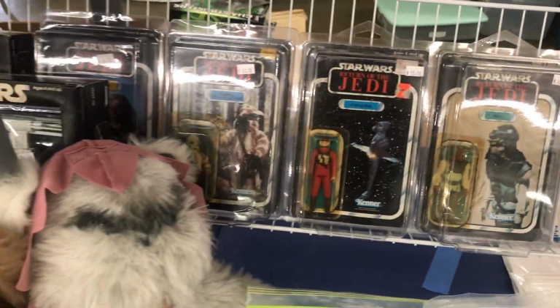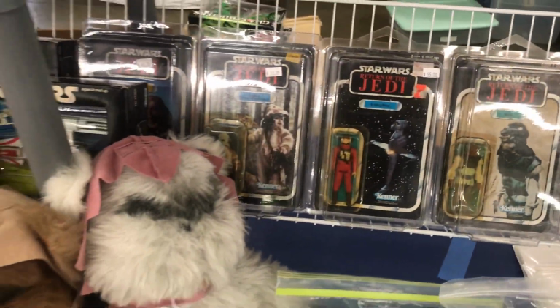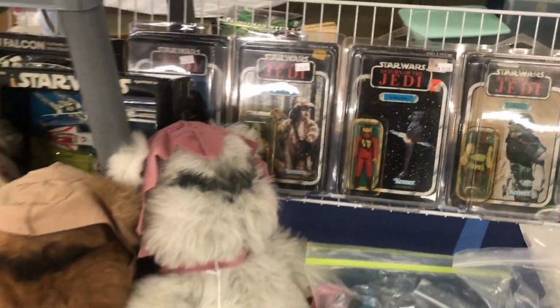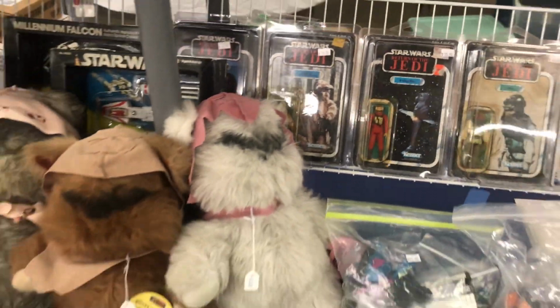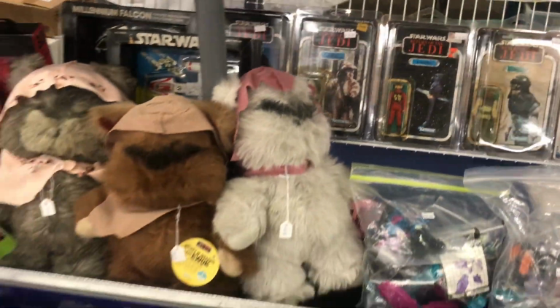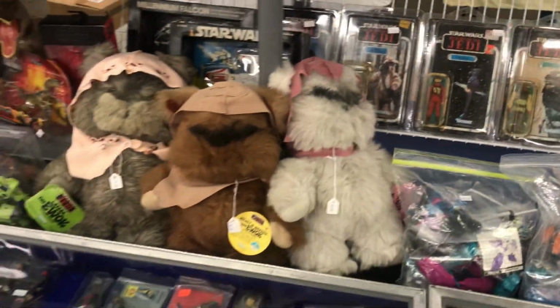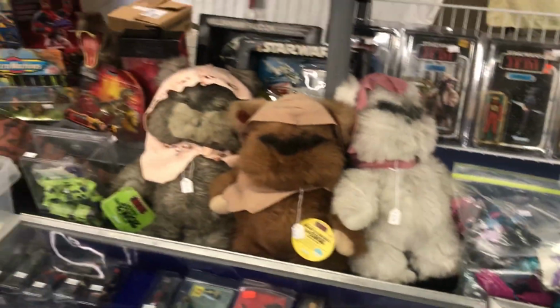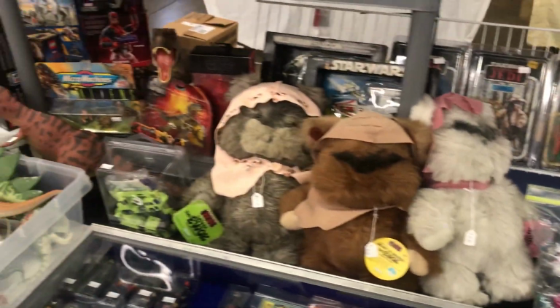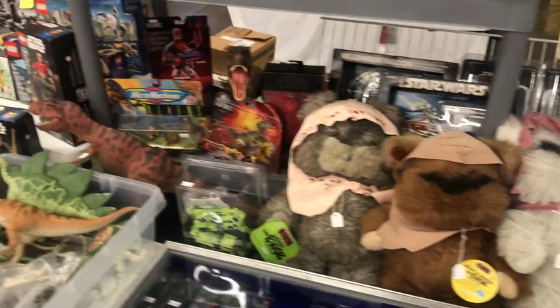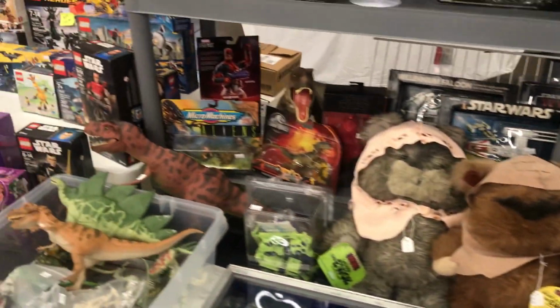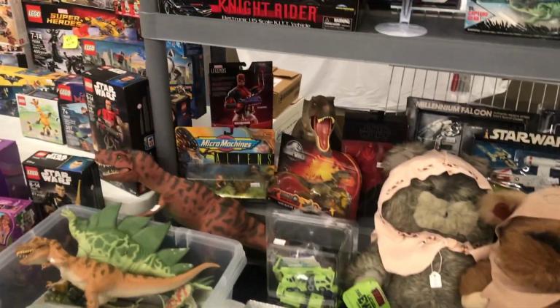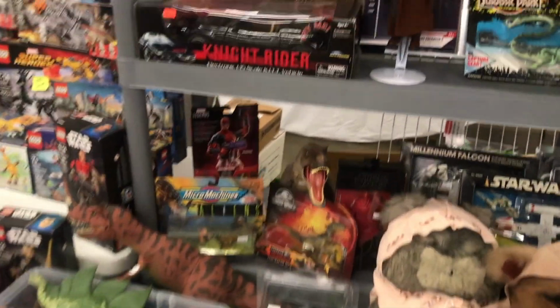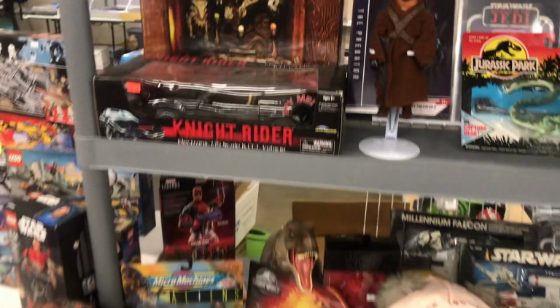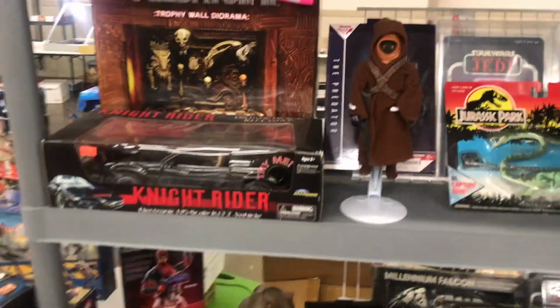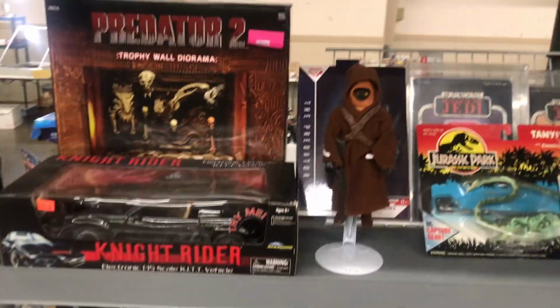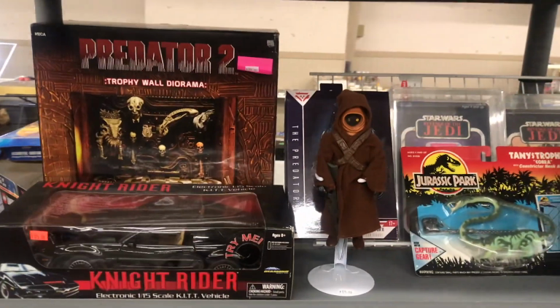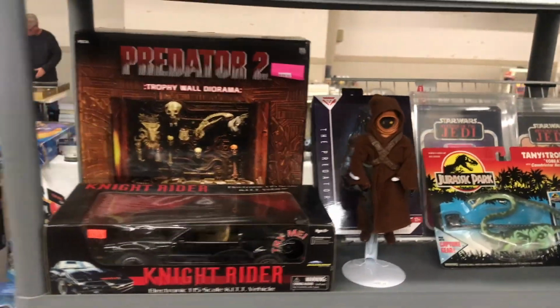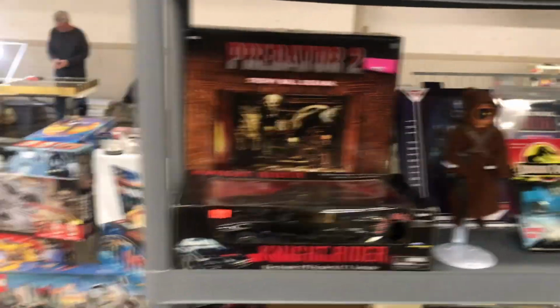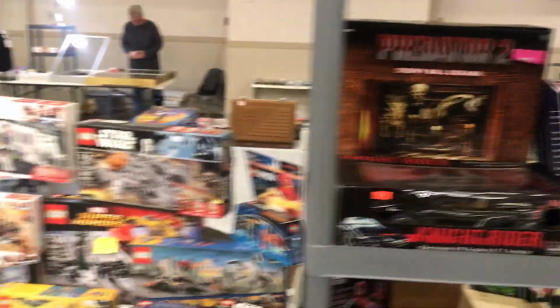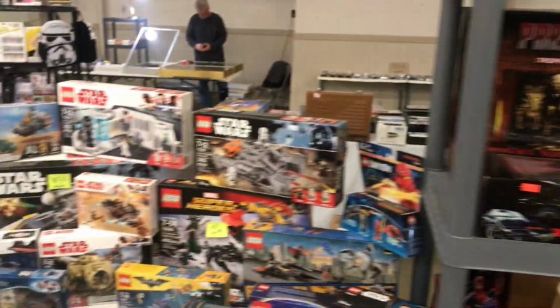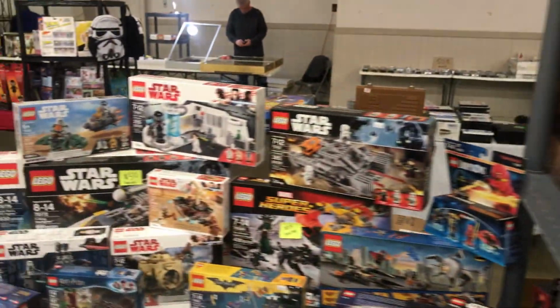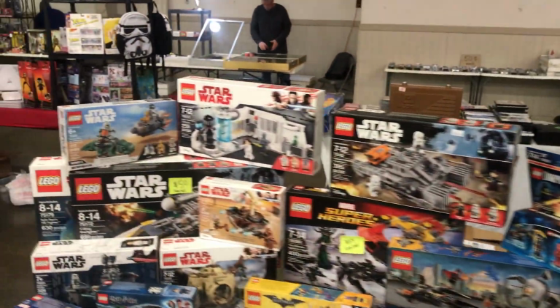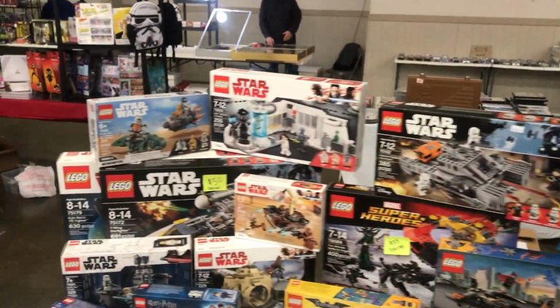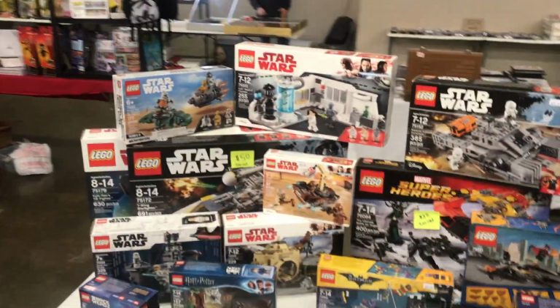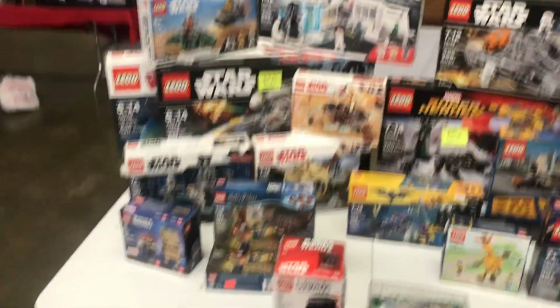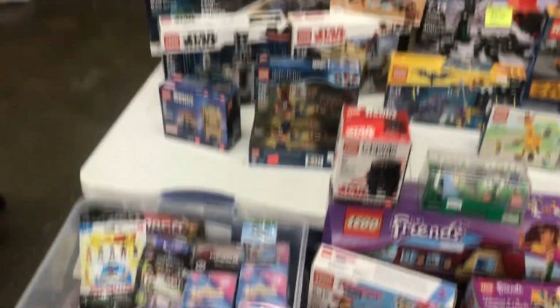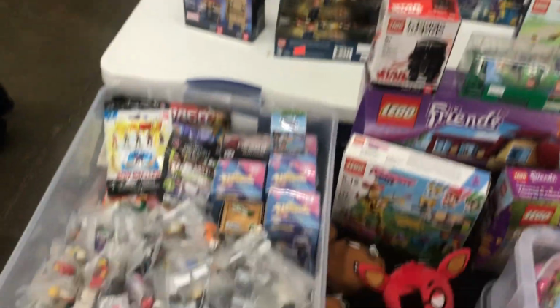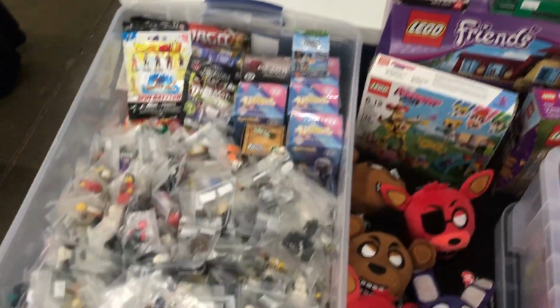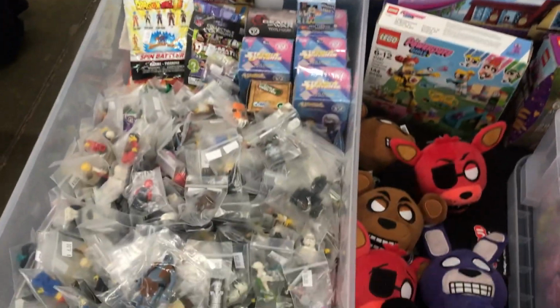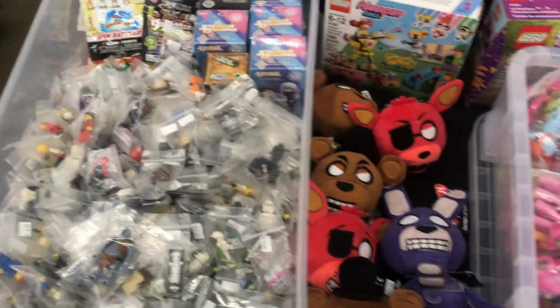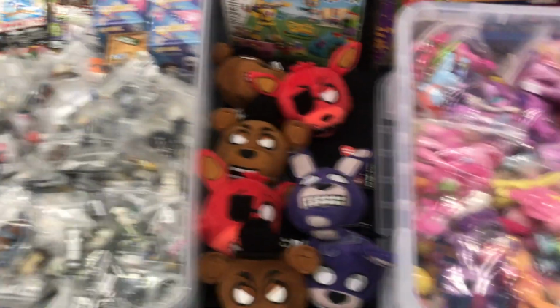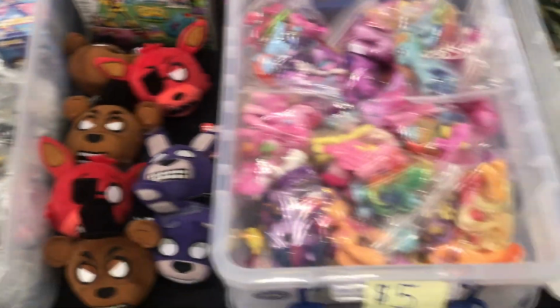I really love those Ewoks right there — the plush Ewoks from the vintage era. They have that great balance of being really cute, teddy bear type things, but also being pretty cool Ewoks.